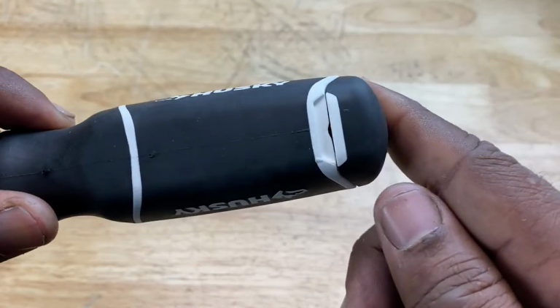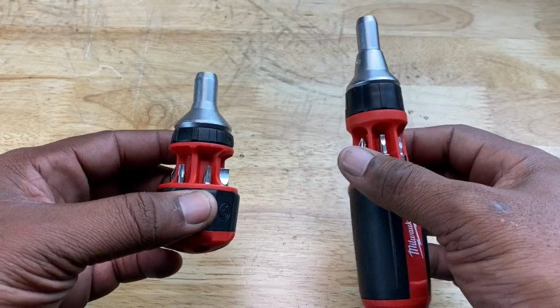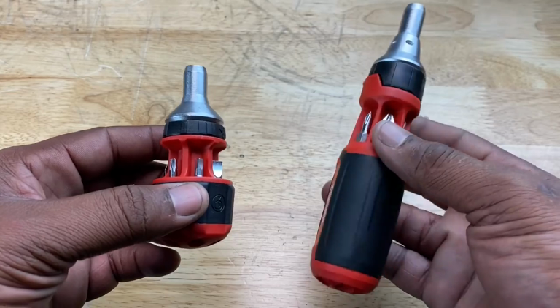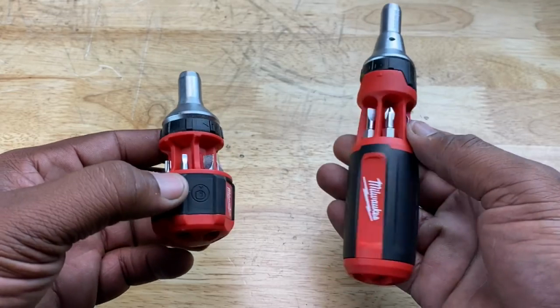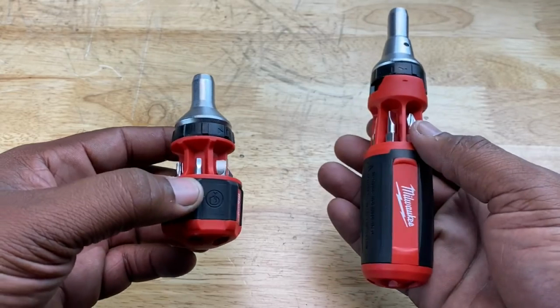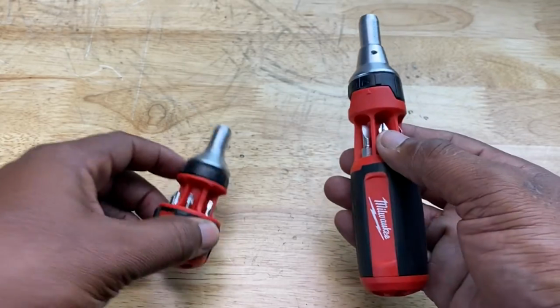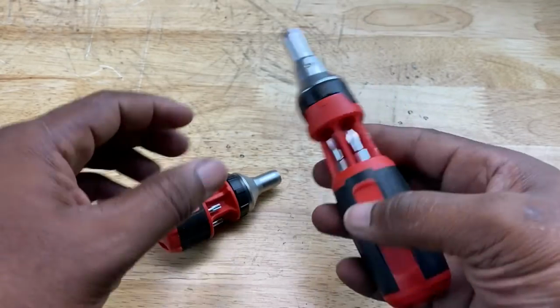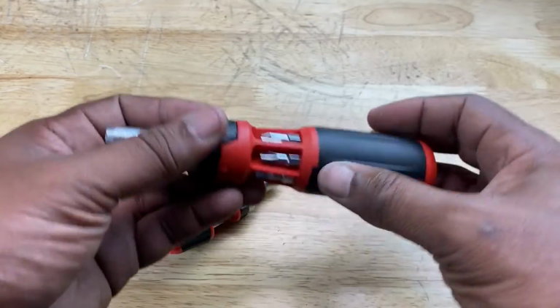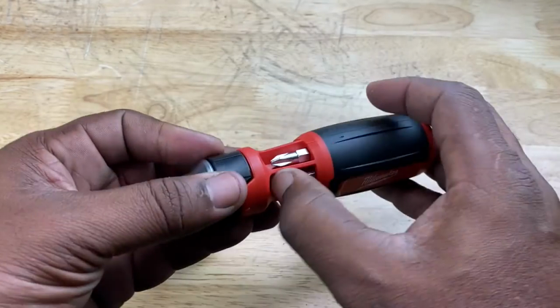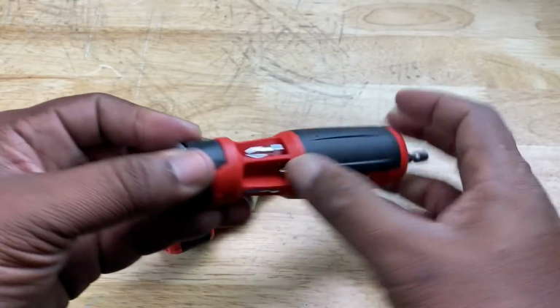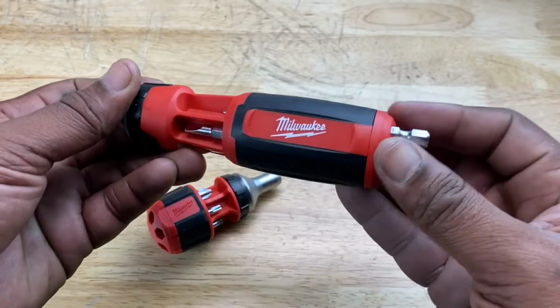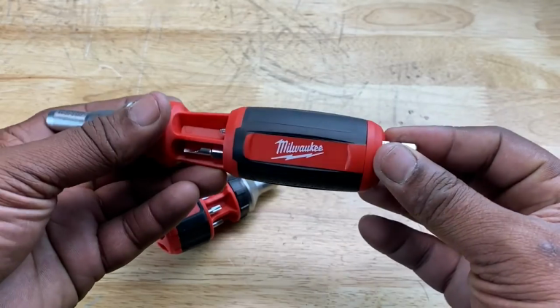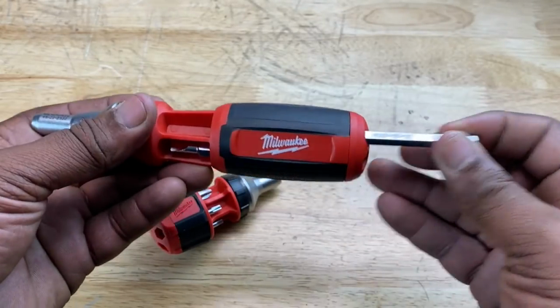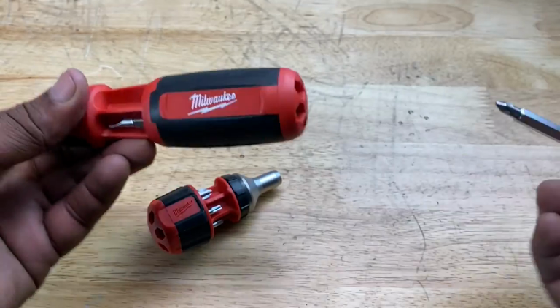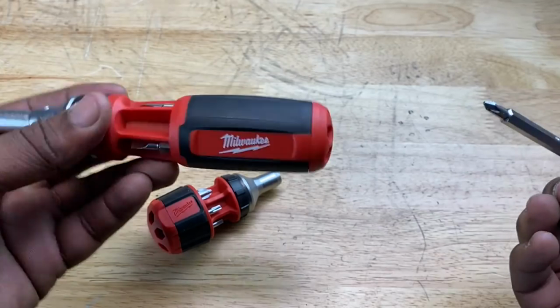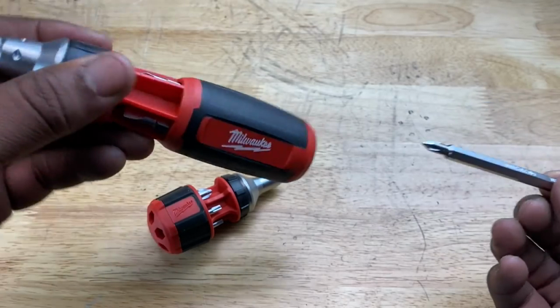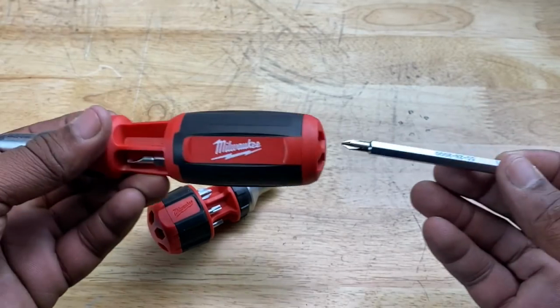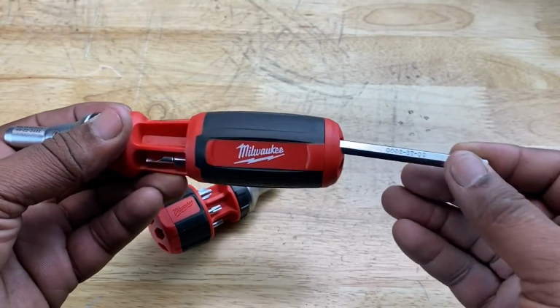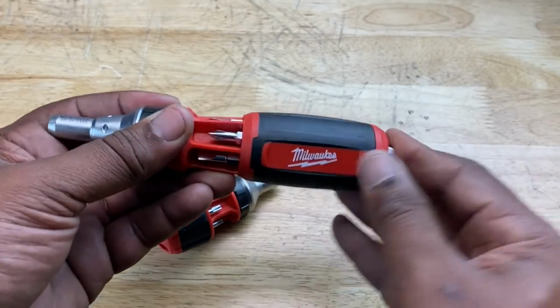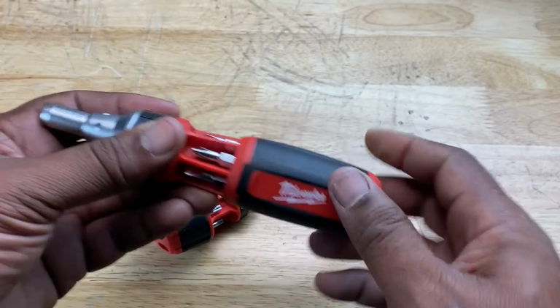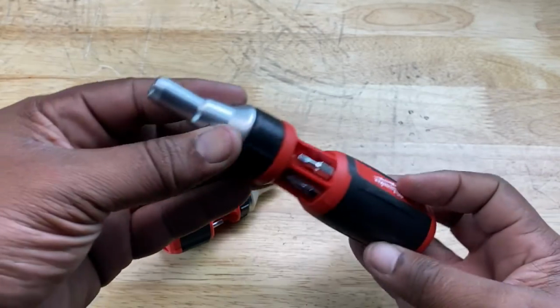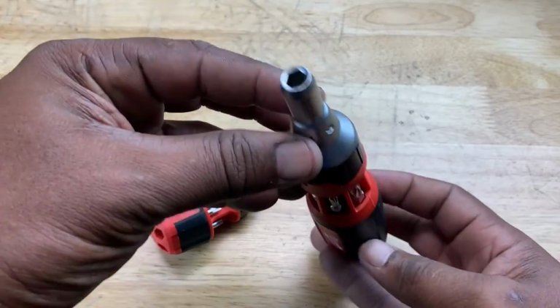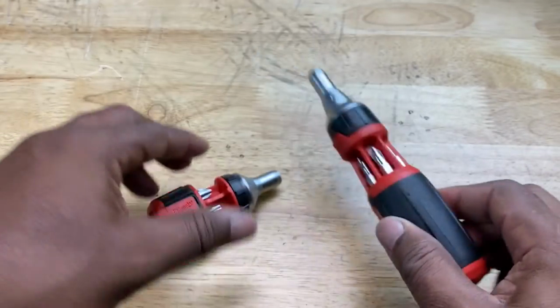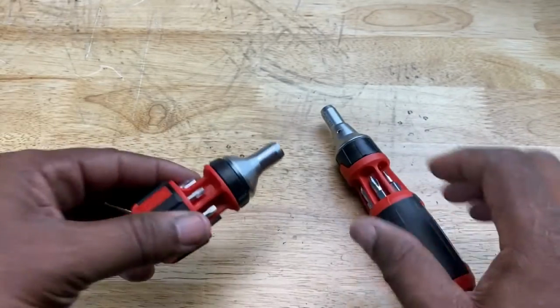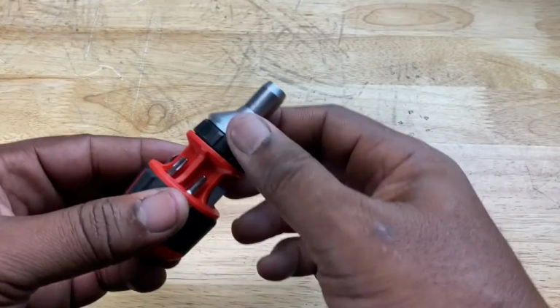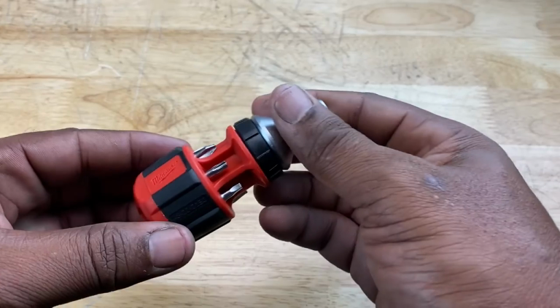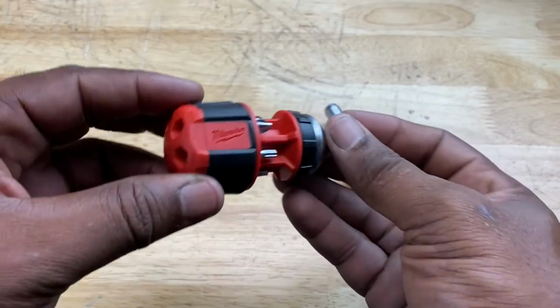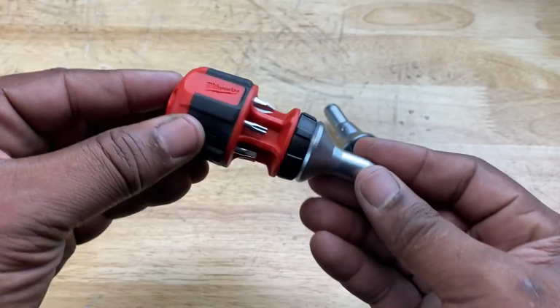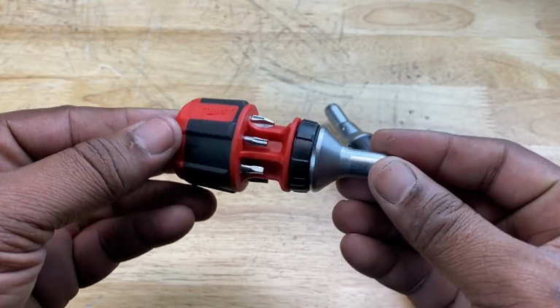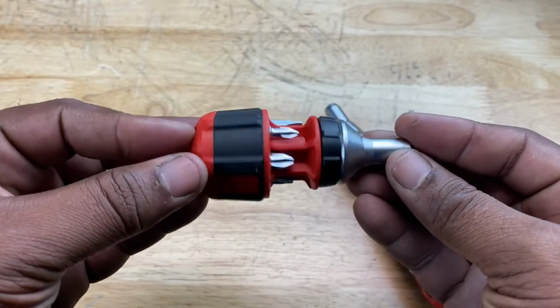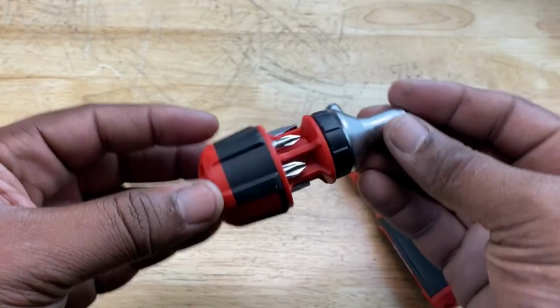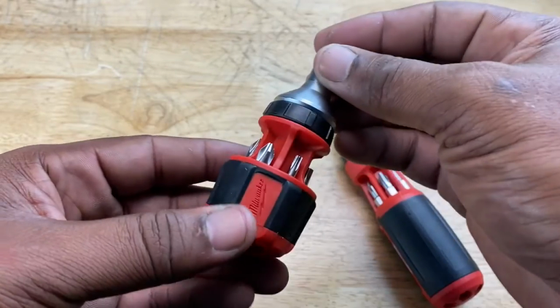Here's one more ratcheting design. You can pull the bits out like that. And it has a partner — a little stubby, chubby partner right here.